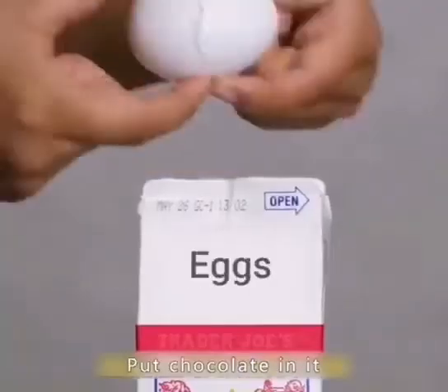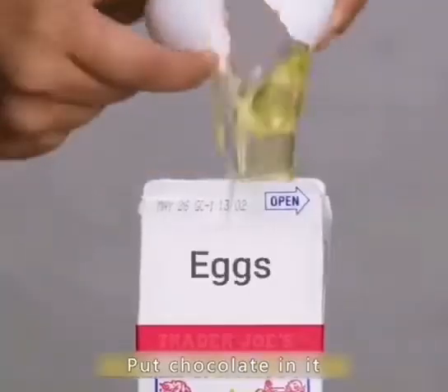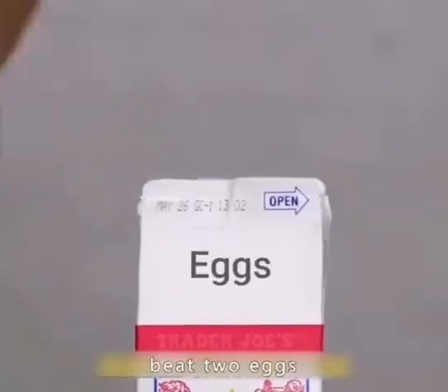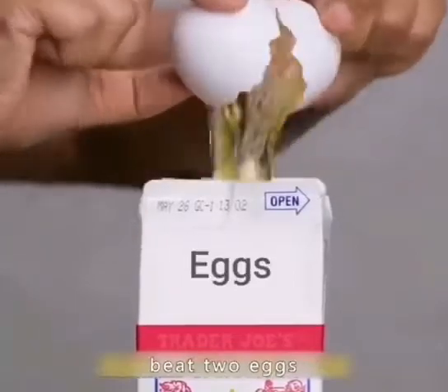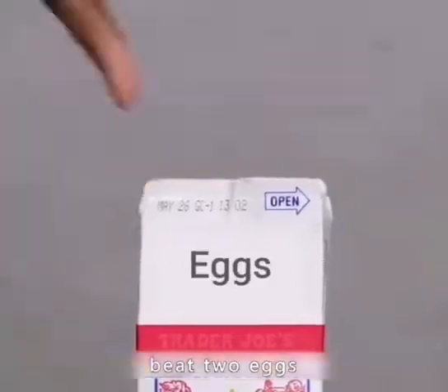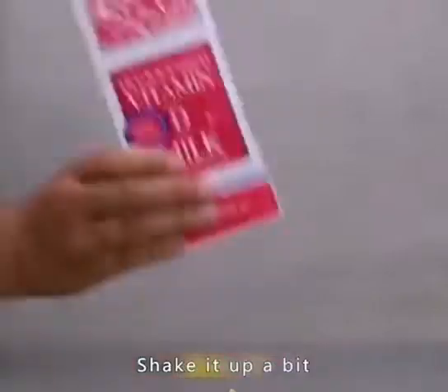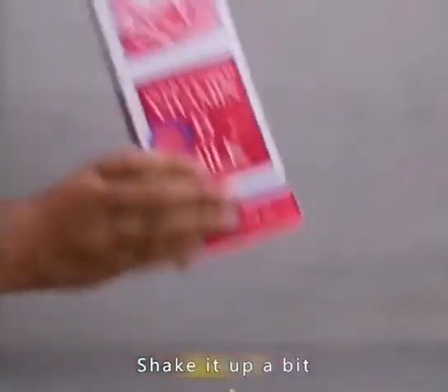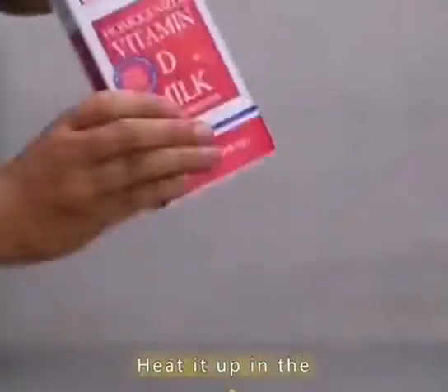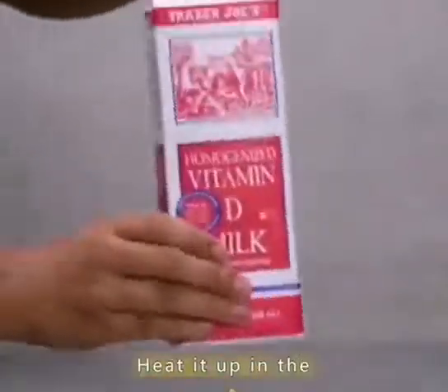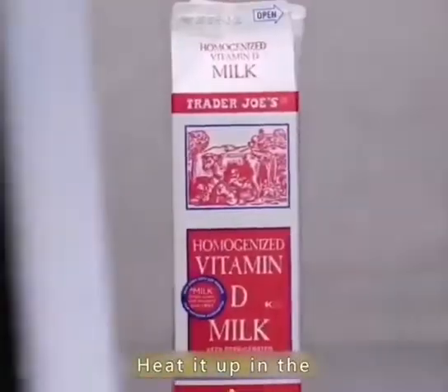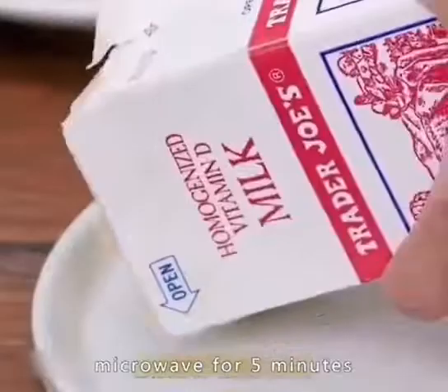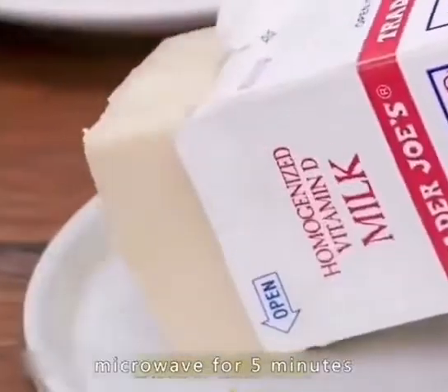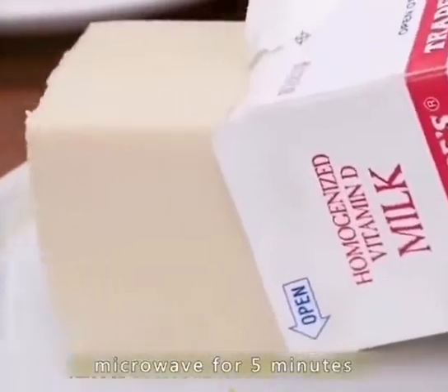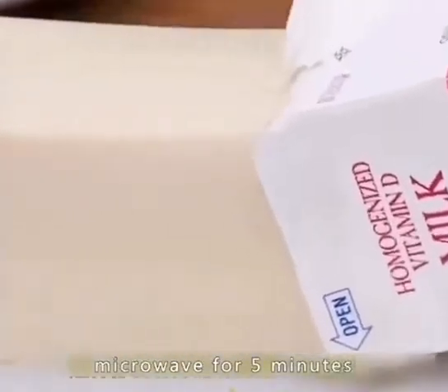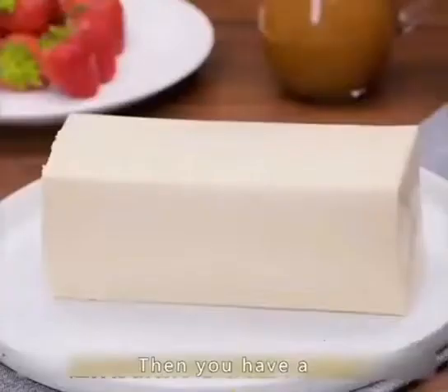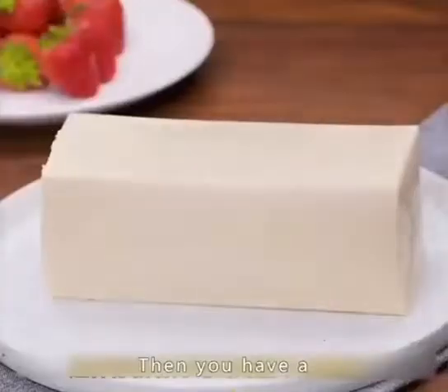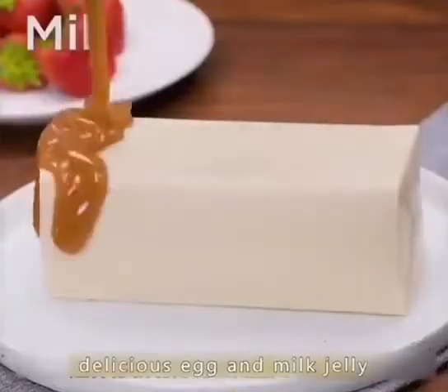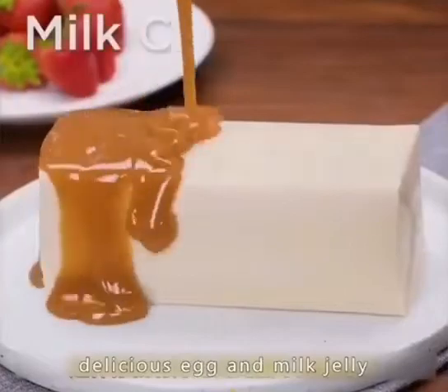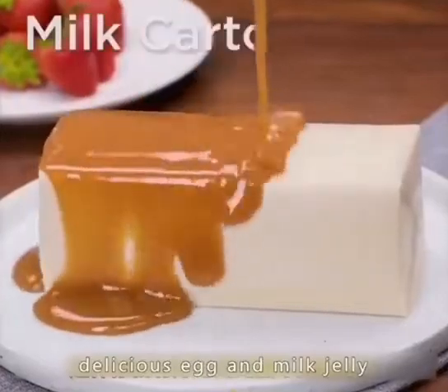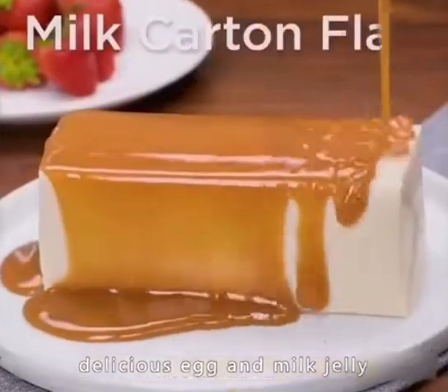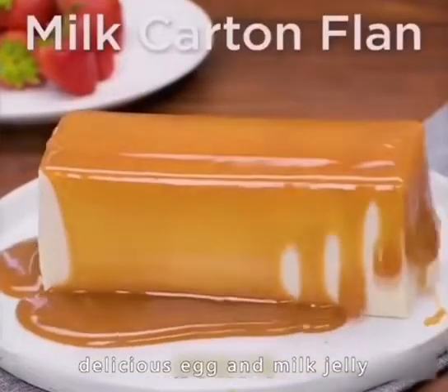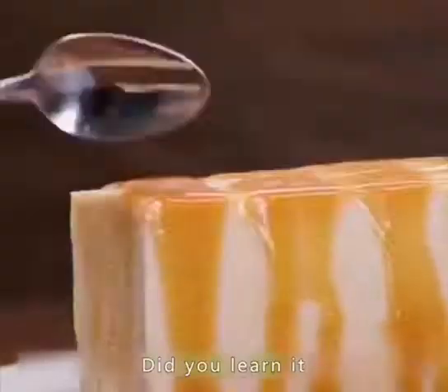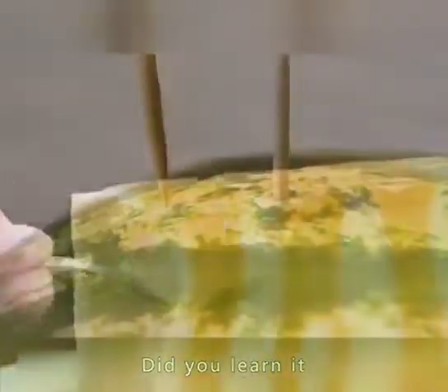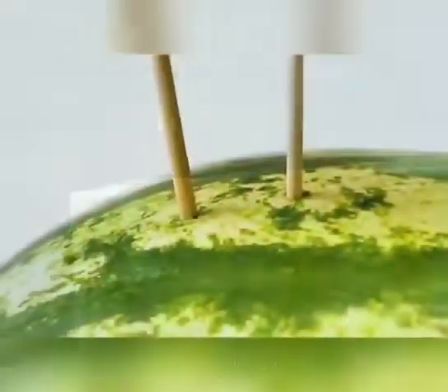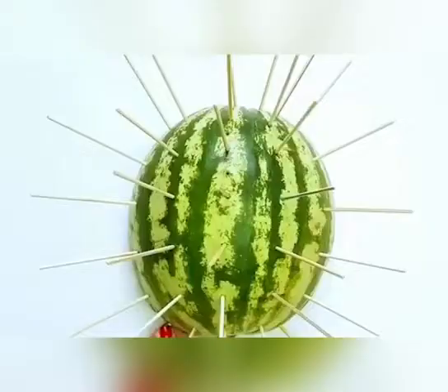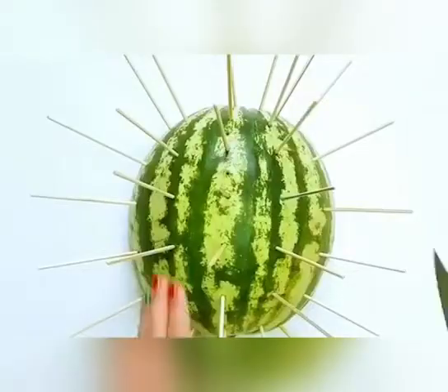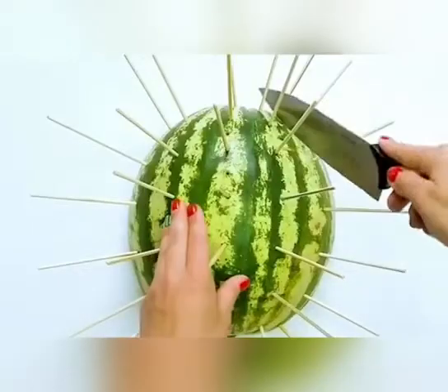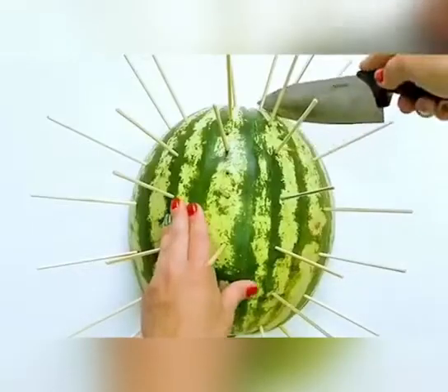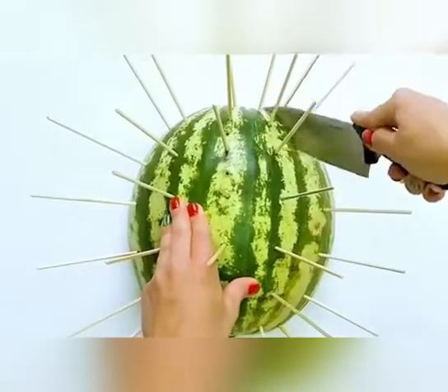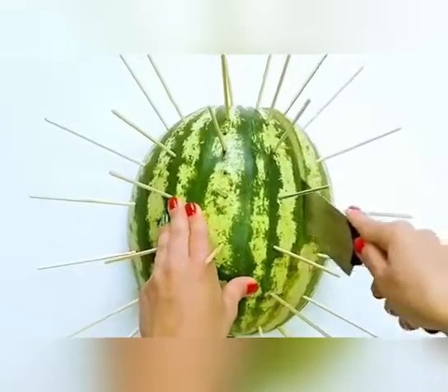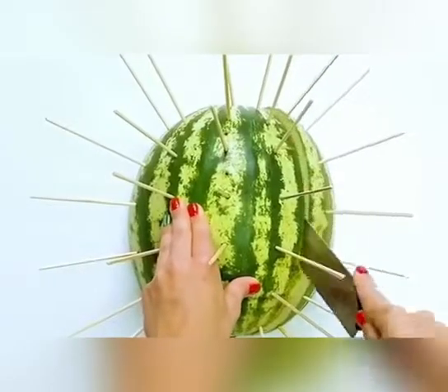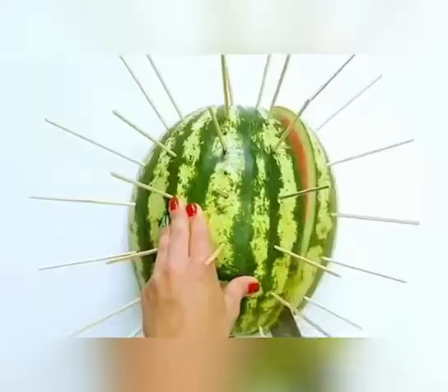Open a carton of milk, put chocolate in it, beat two eggs, and shake it up a bit. Heat it up in the microwave for five minutes and you'll have a delicious egg and milk jelly. Insert a wooden stick into the watermelon slice several times horizontally and vertically — this is very convenient to eat watermelon.